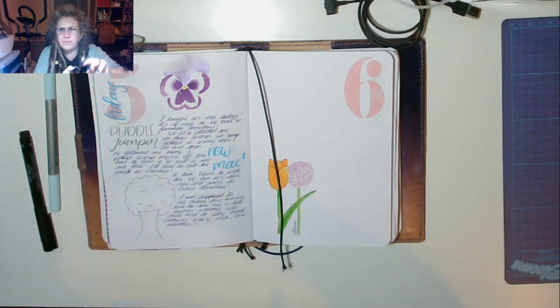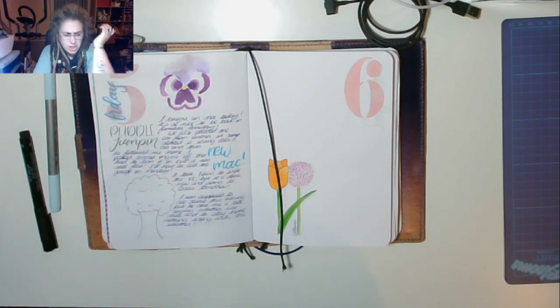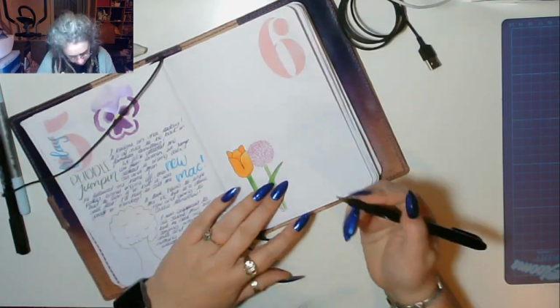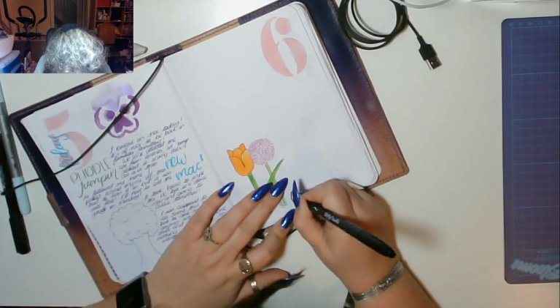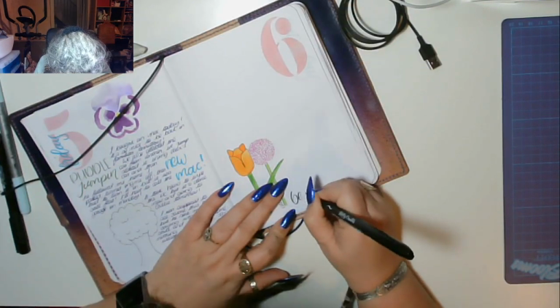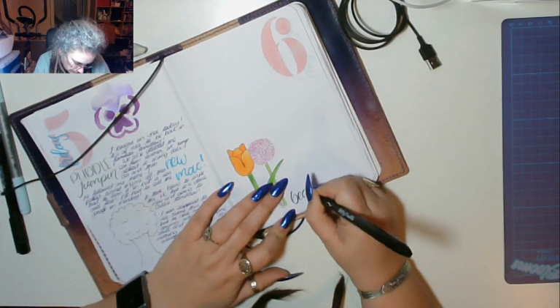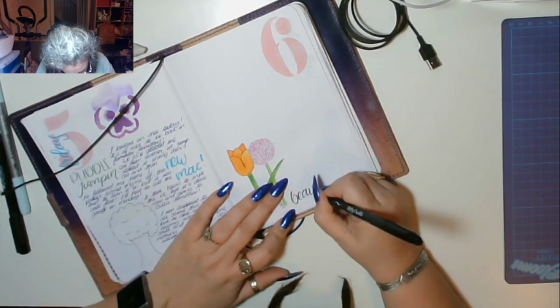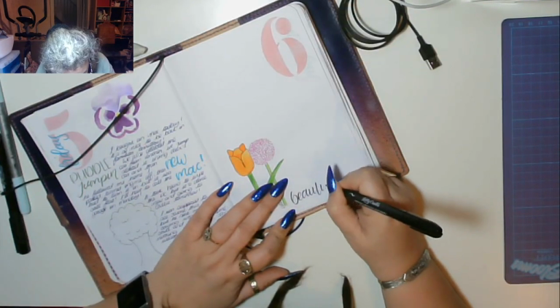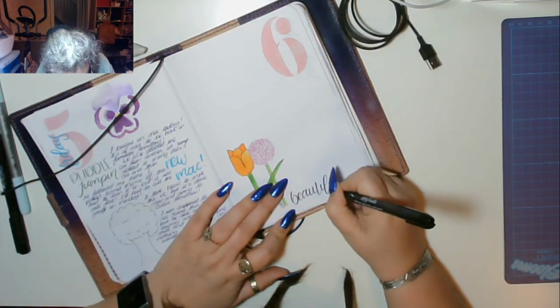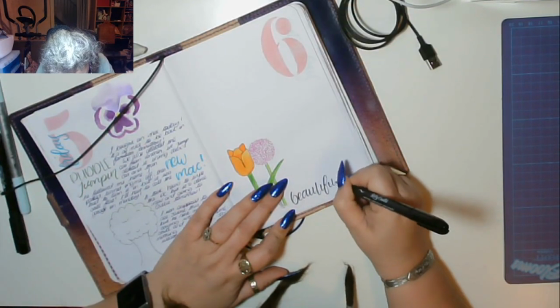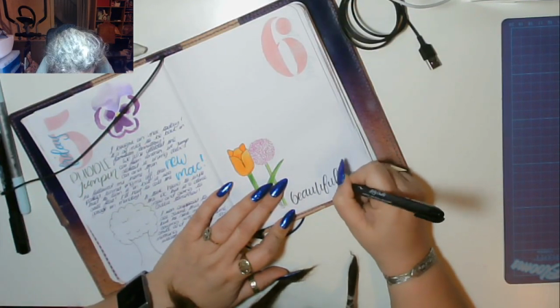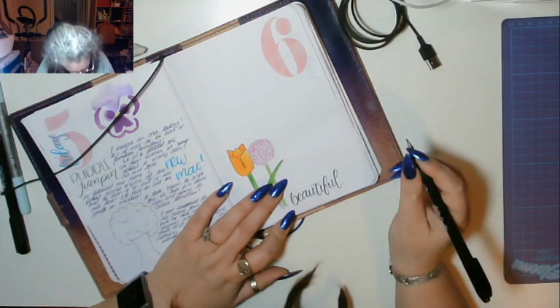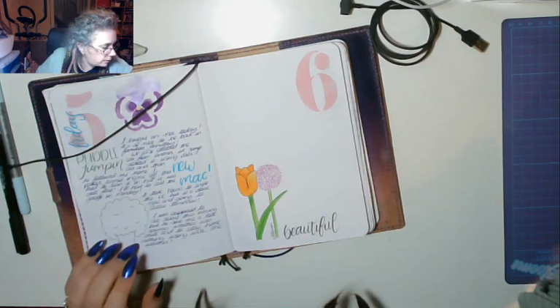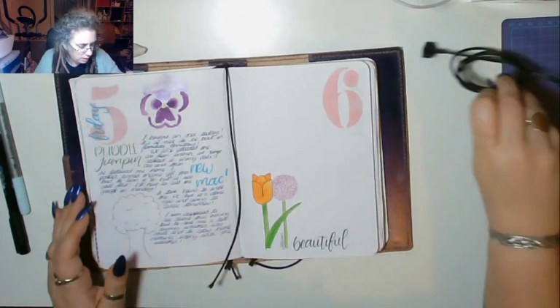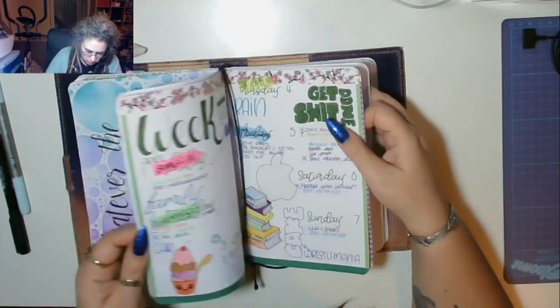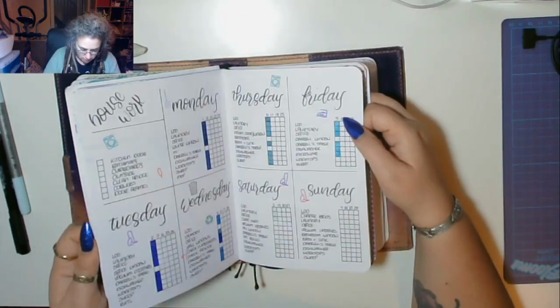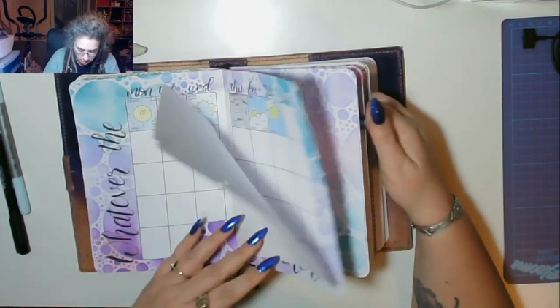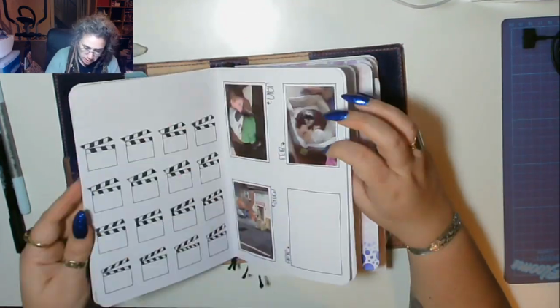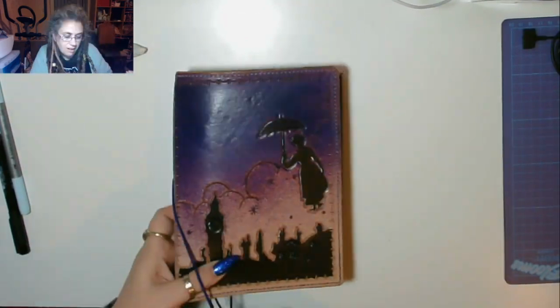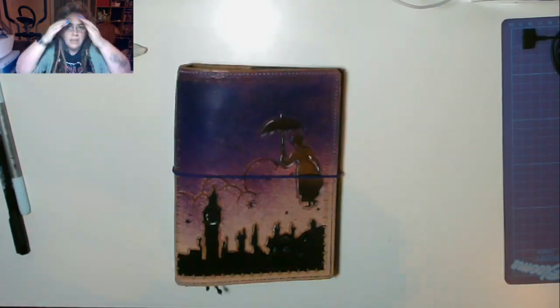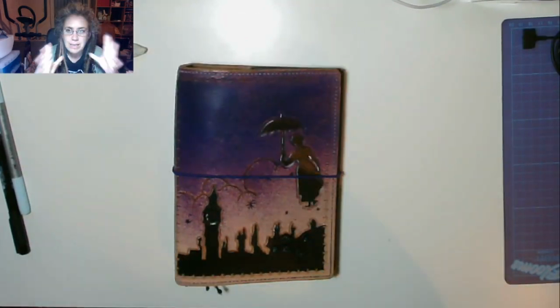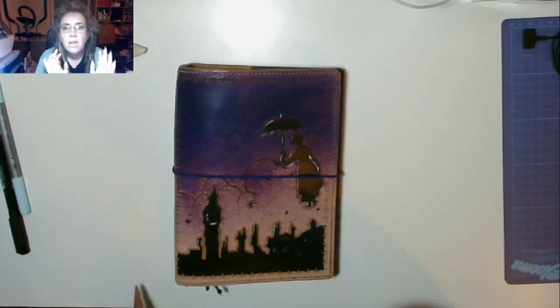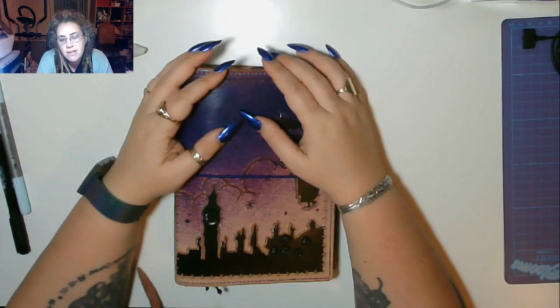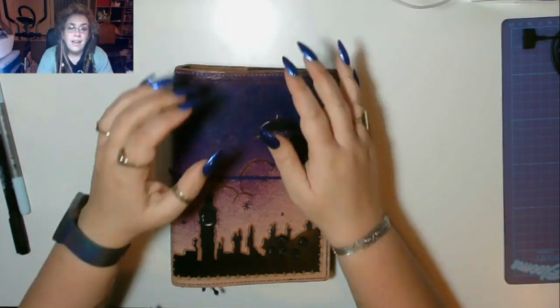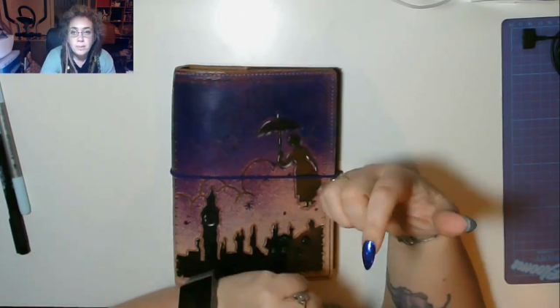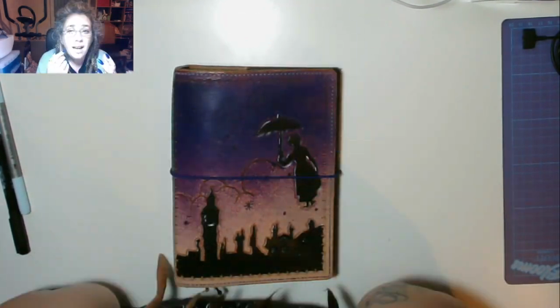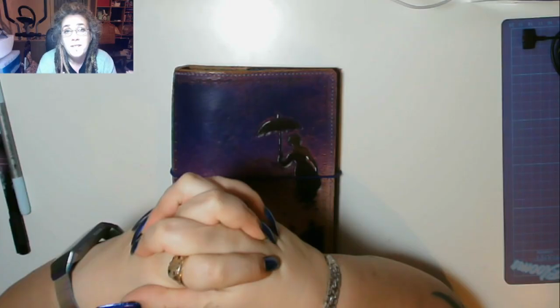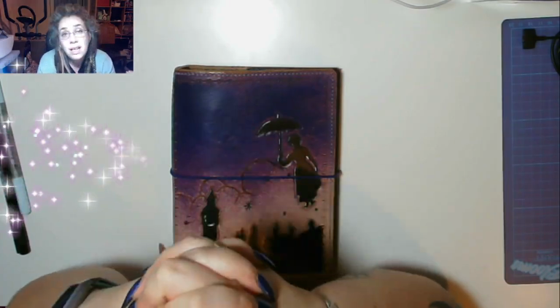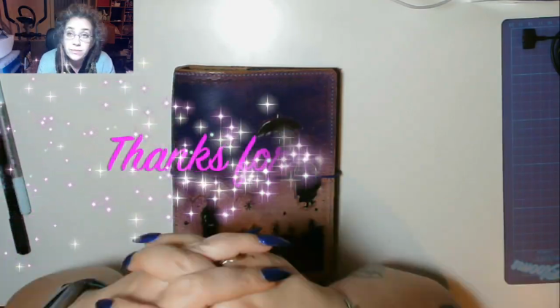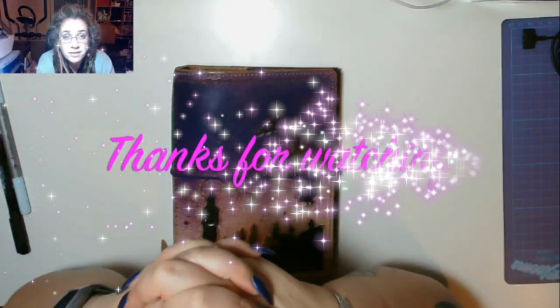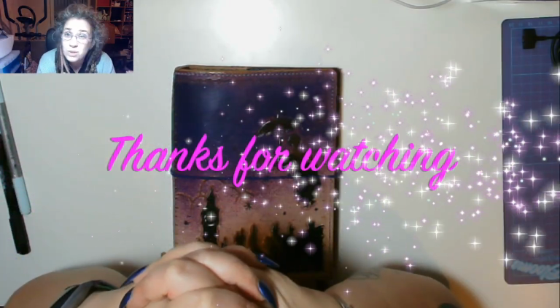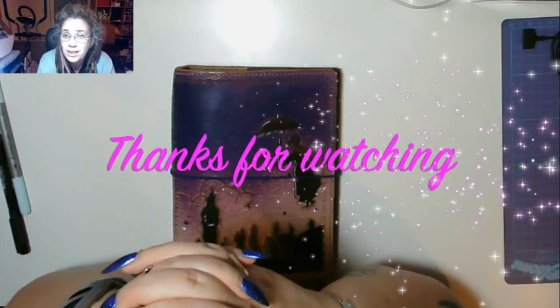Okay guys, that's pretty much it - thank you so much for watching. I'm so sorry about the mess up. Leave me a comment, thumbs up, and I'll see you next time!